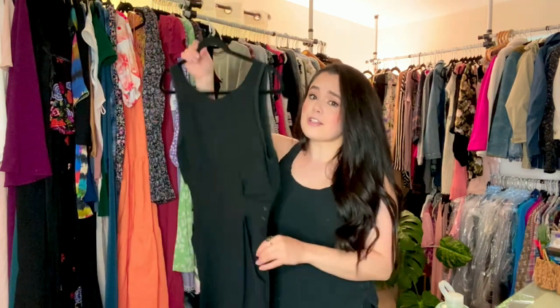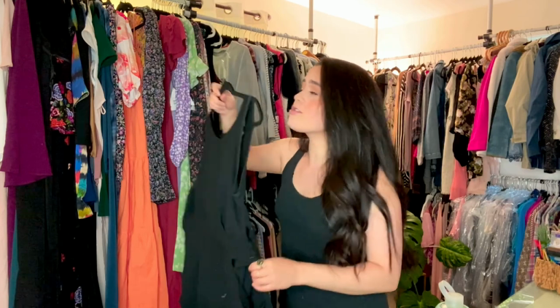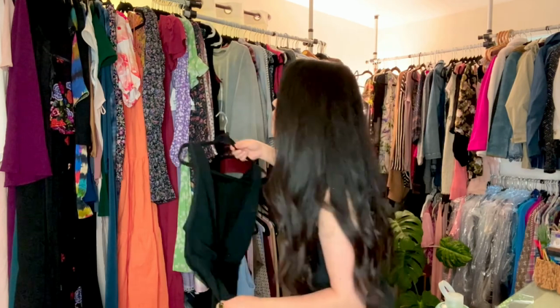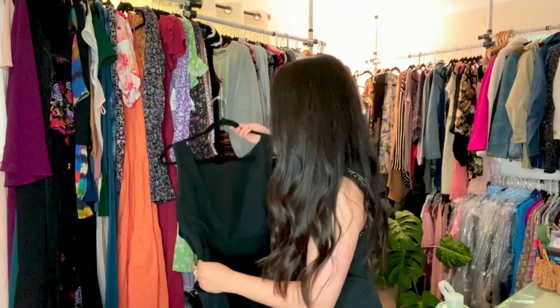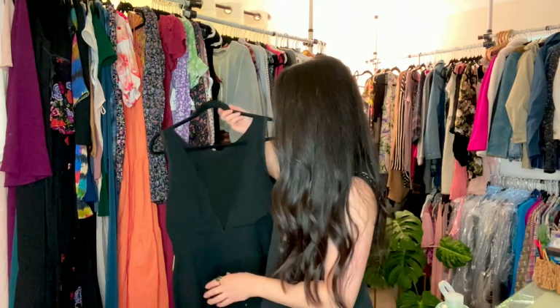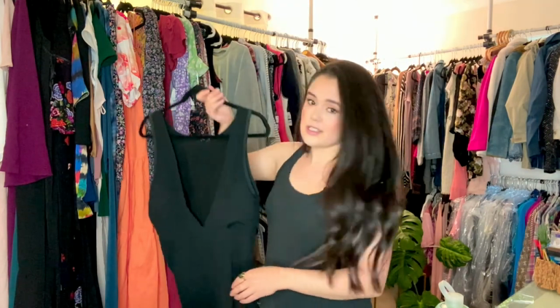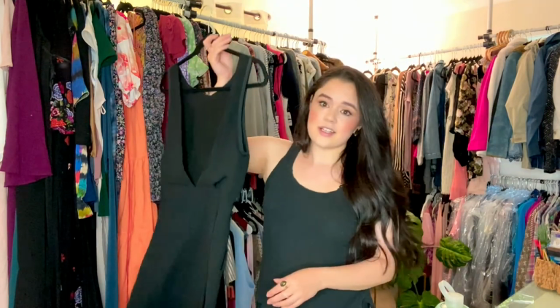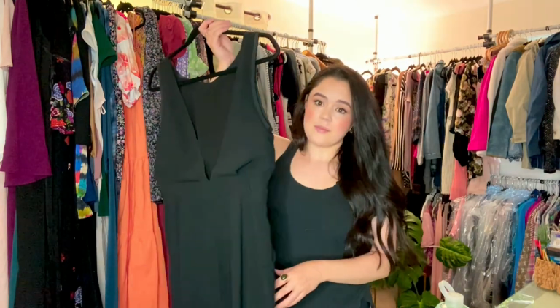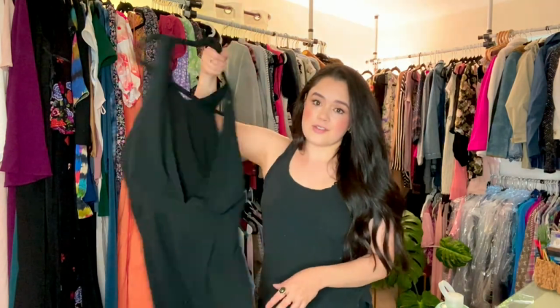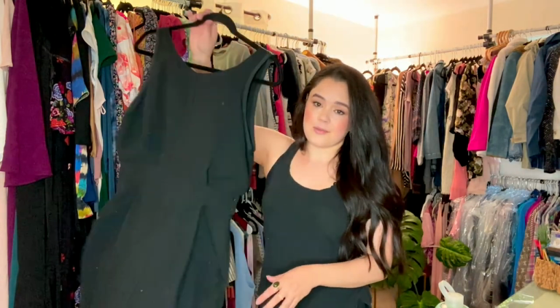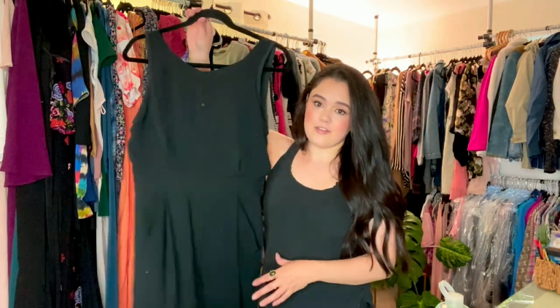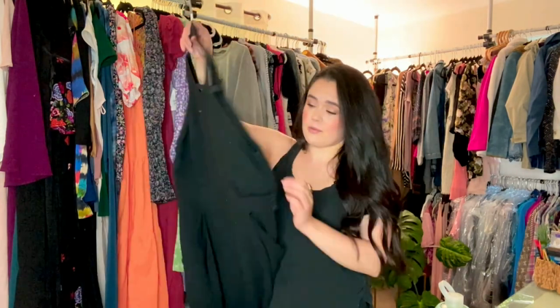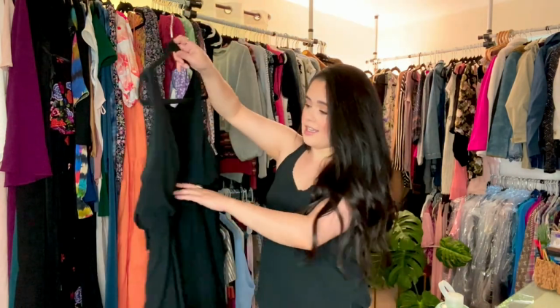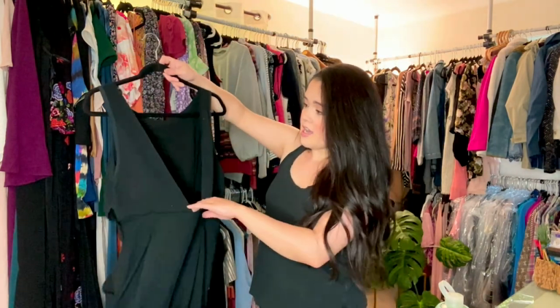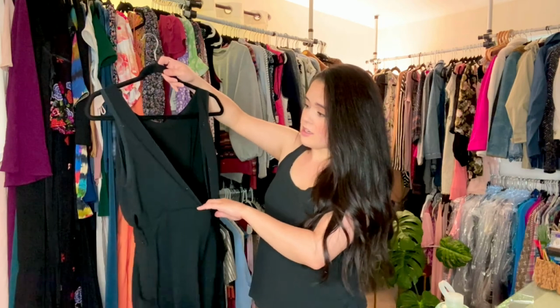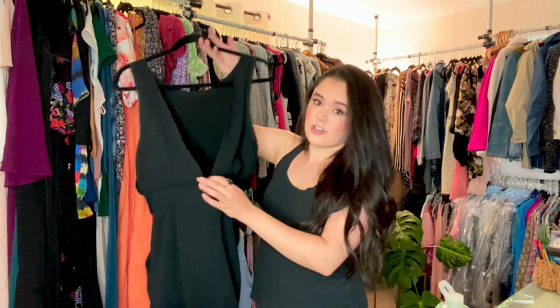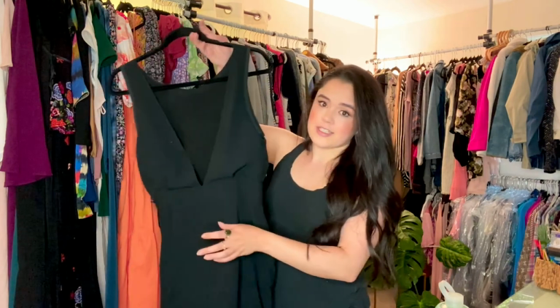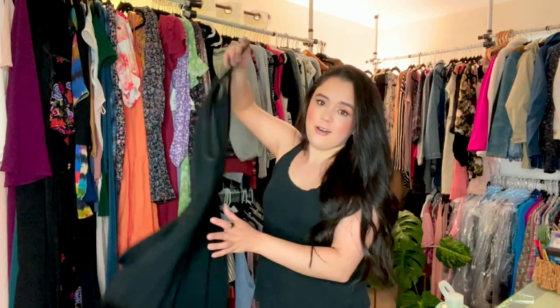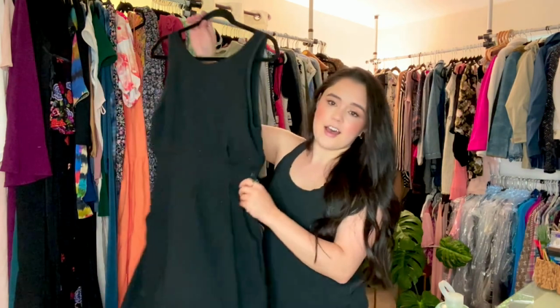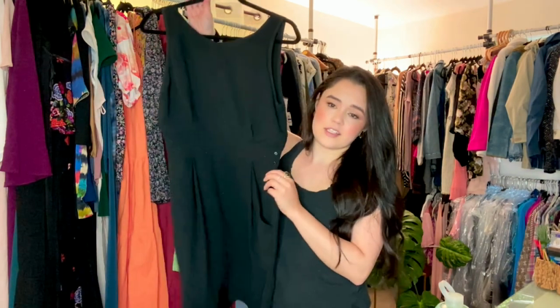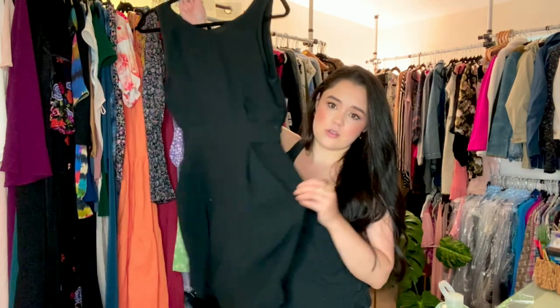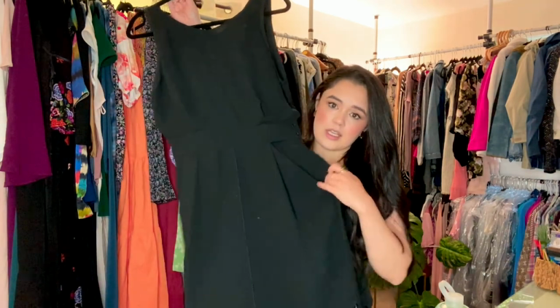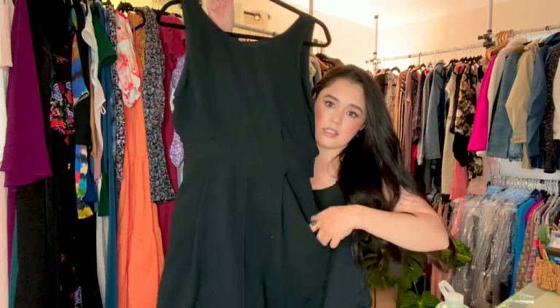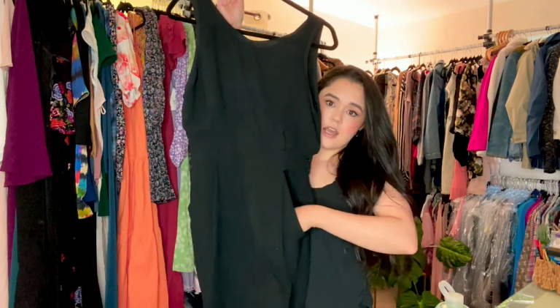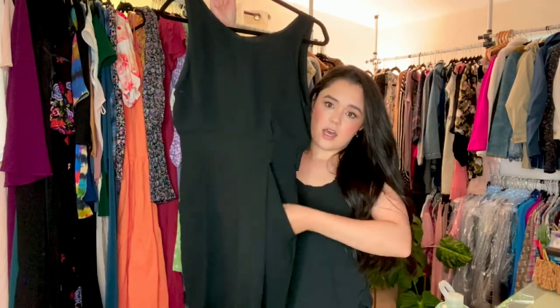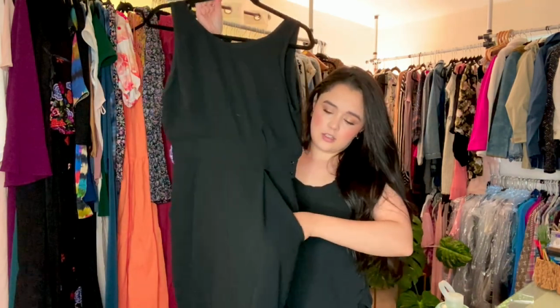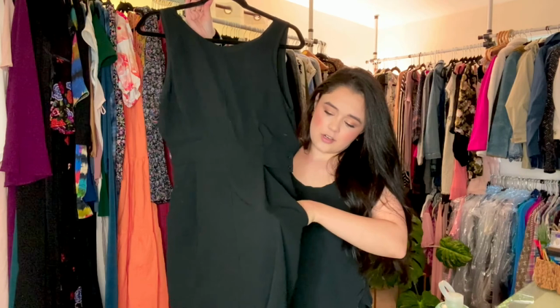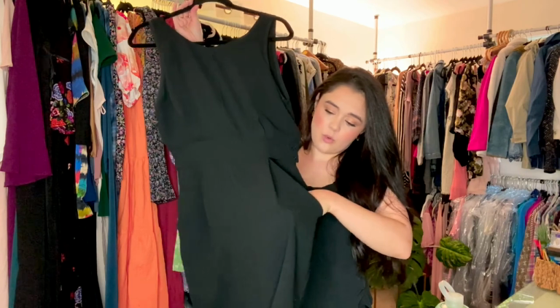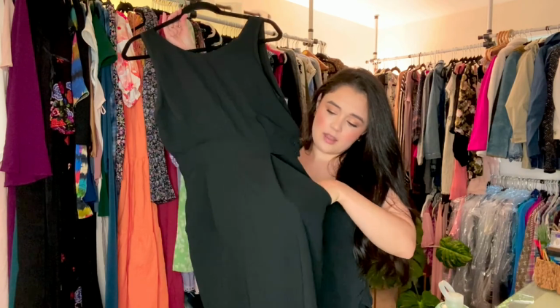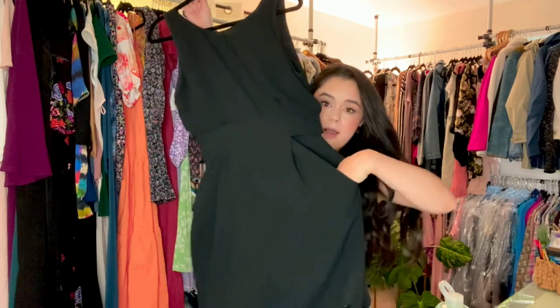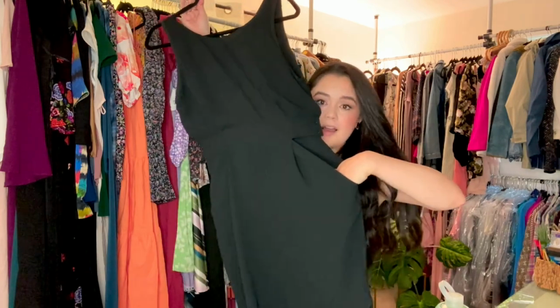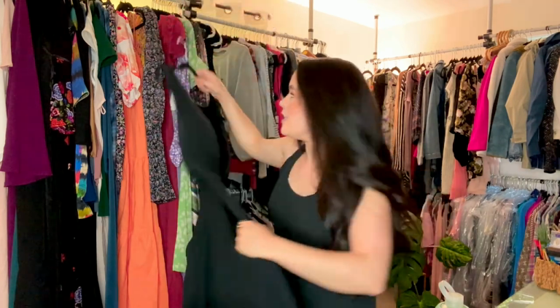Black dresses are so hard to photograph and do justice. I might just use this for myself because I really am a sucker for good back detail. This is just a really nice little black dress with pockets.